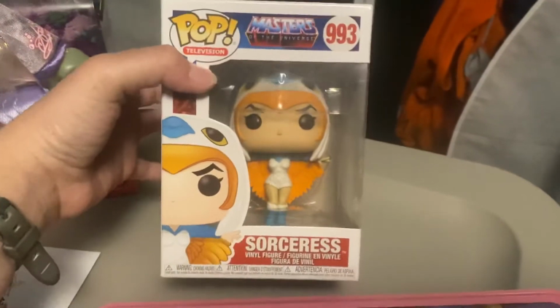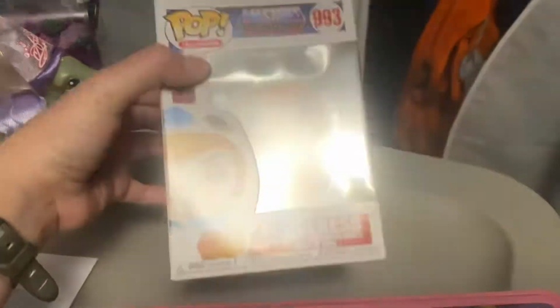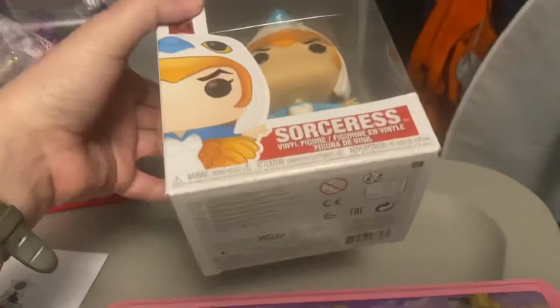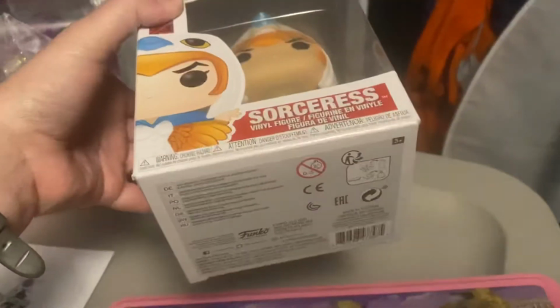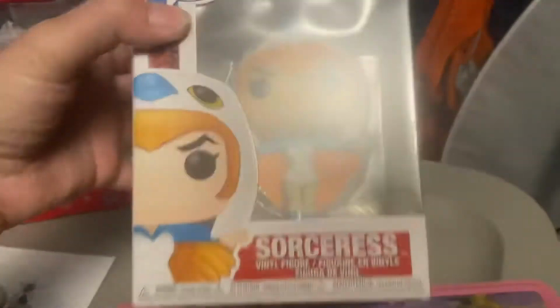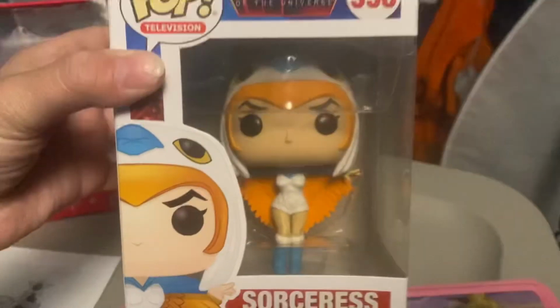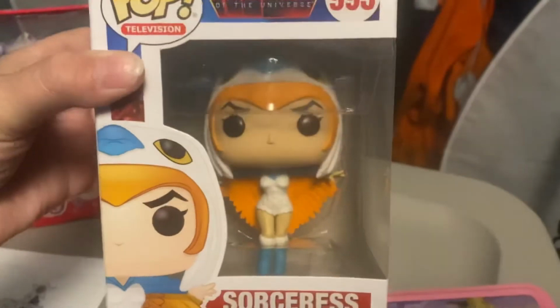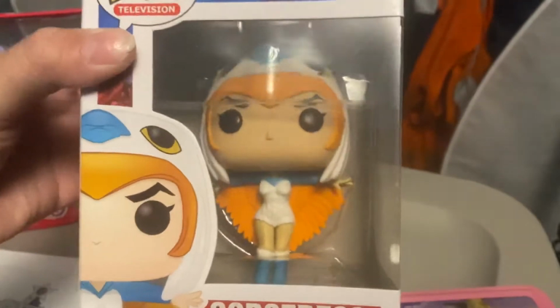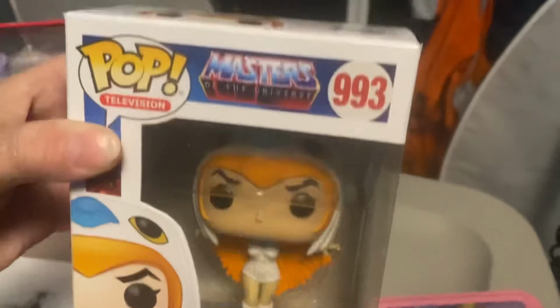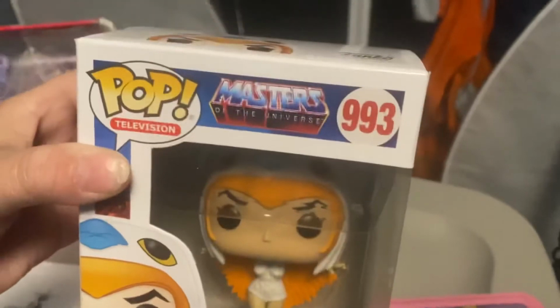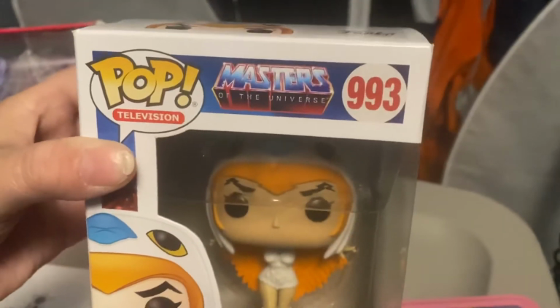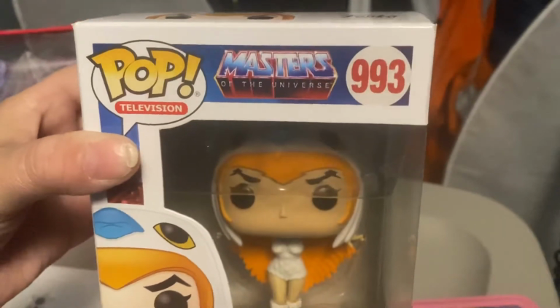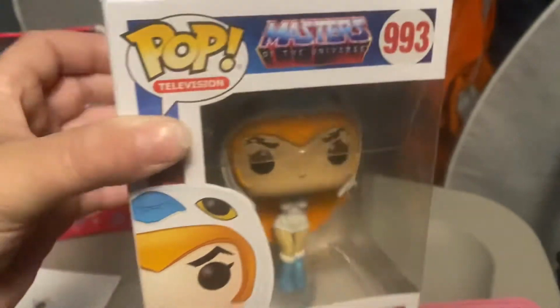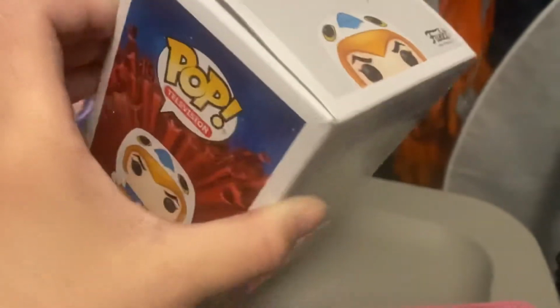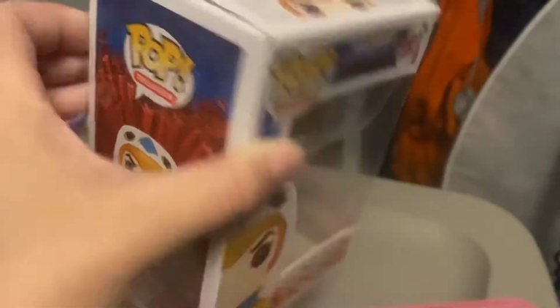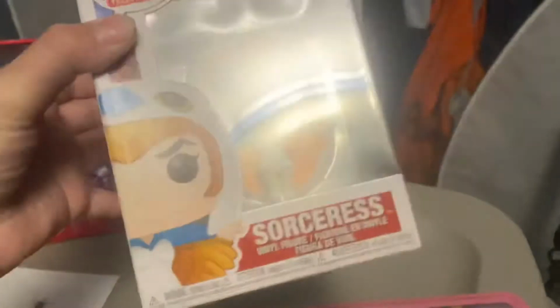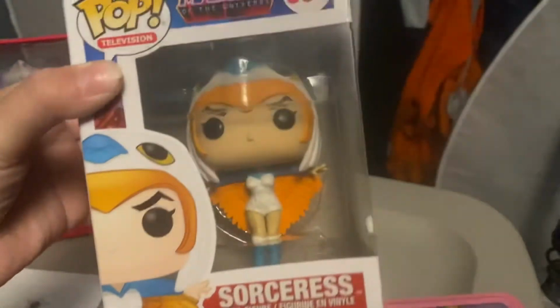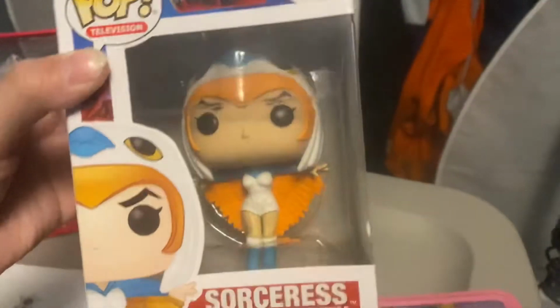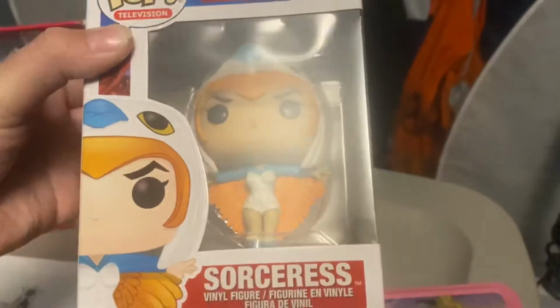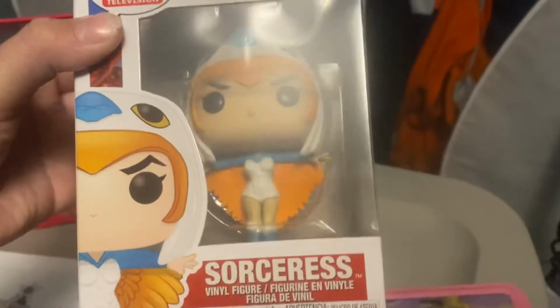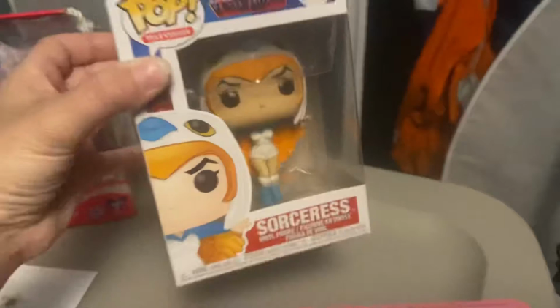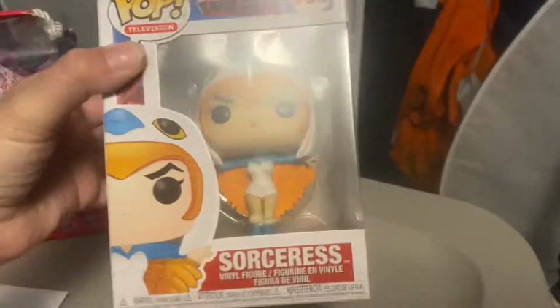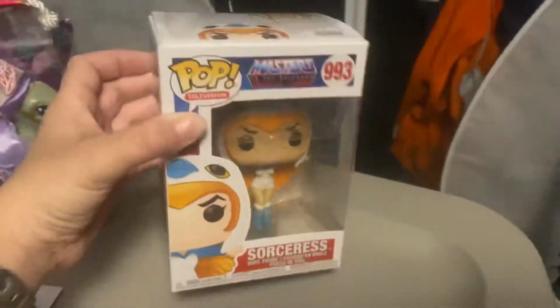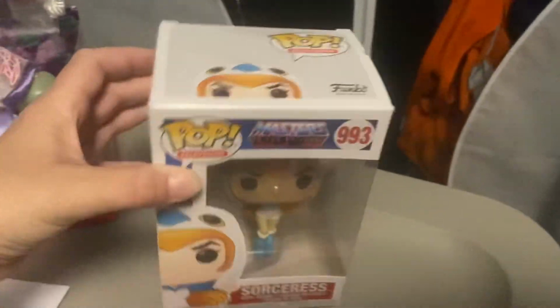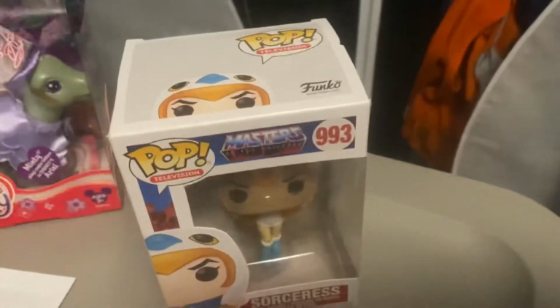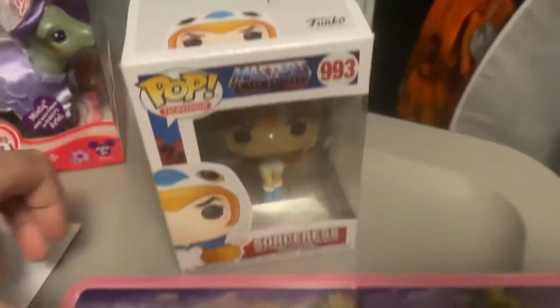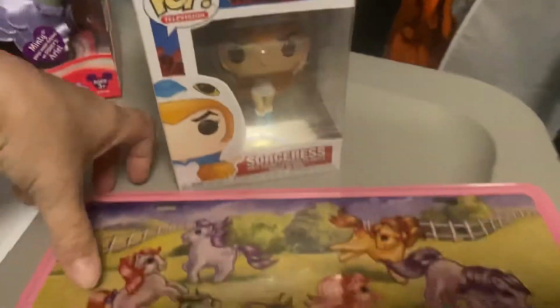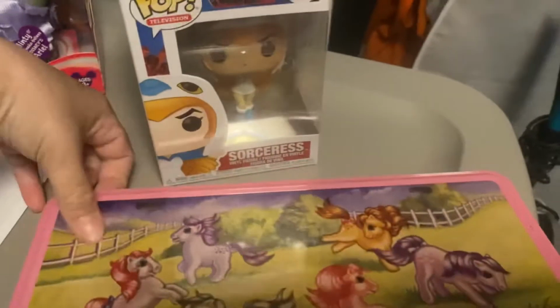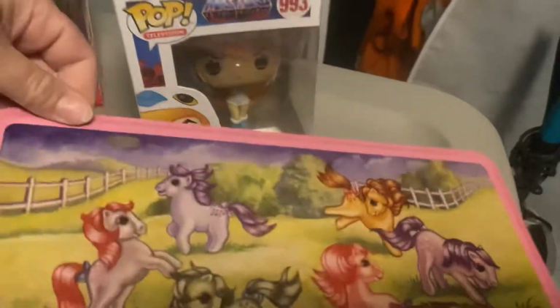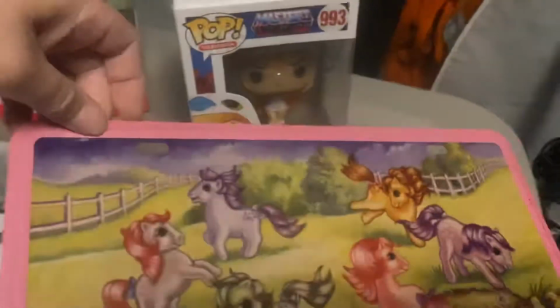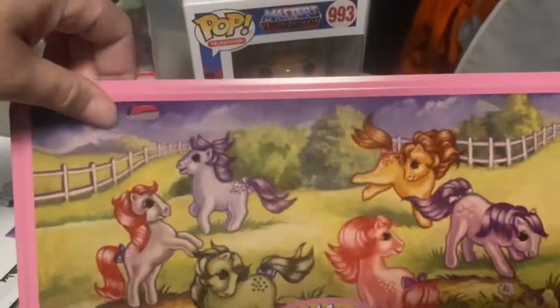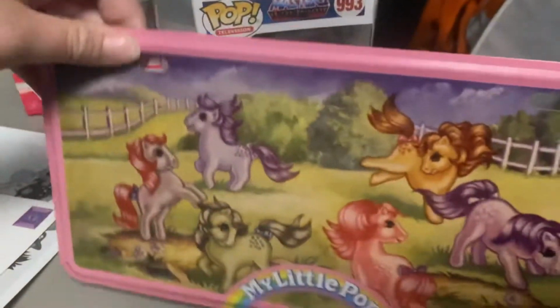So they found me this He-Man Sorceress and gave it to me, and I was so happy — it's so cool!